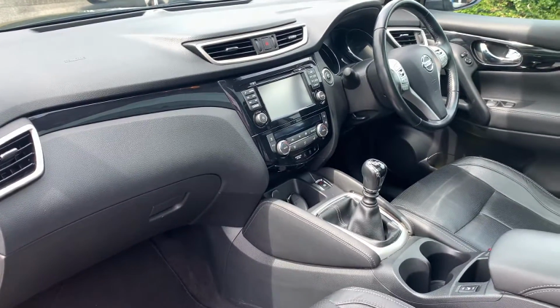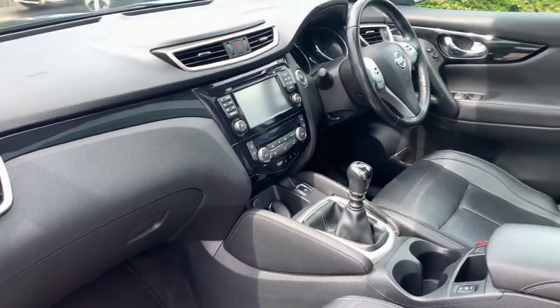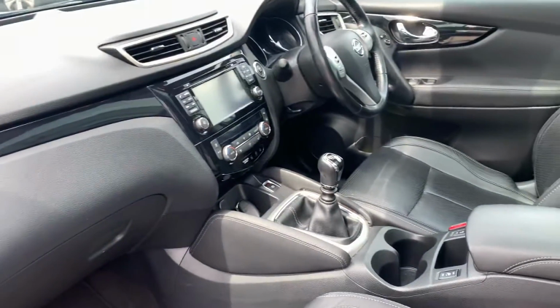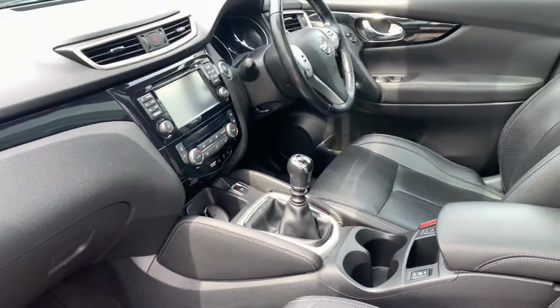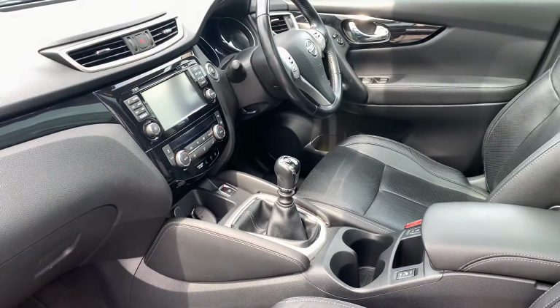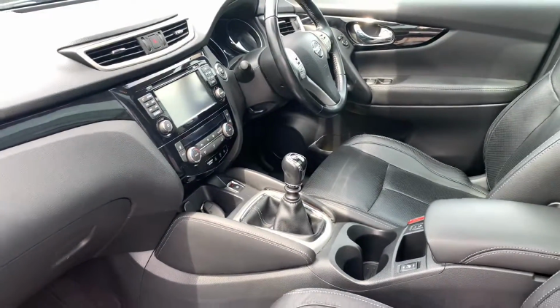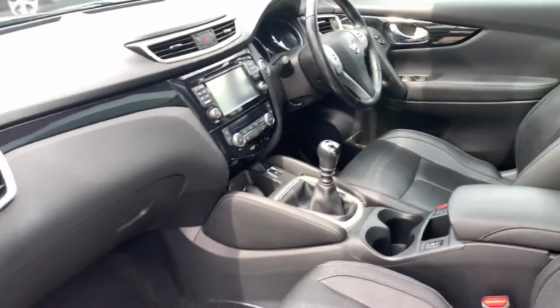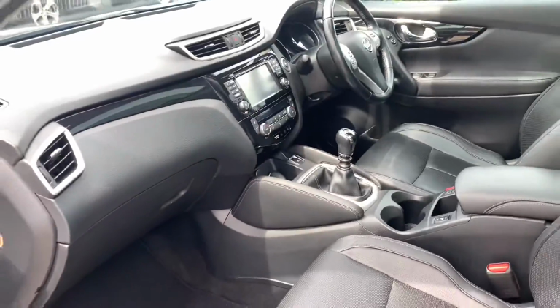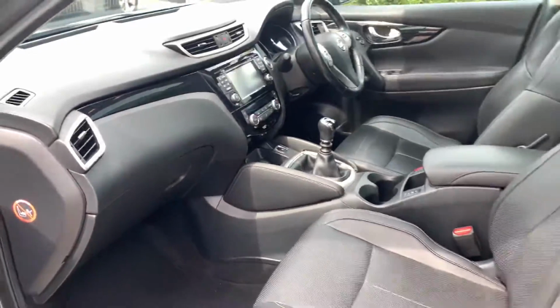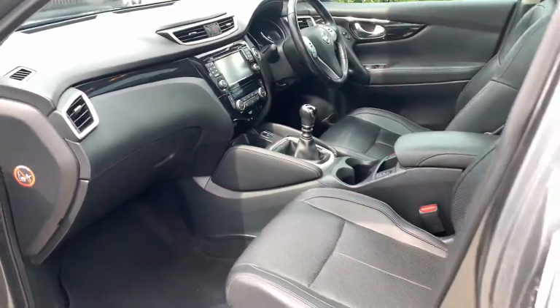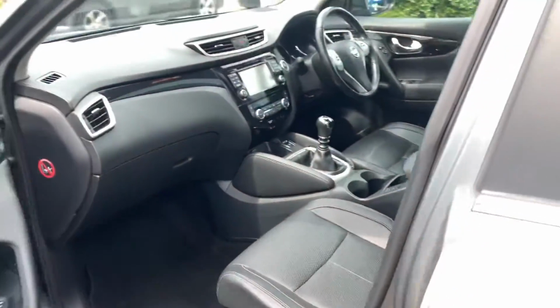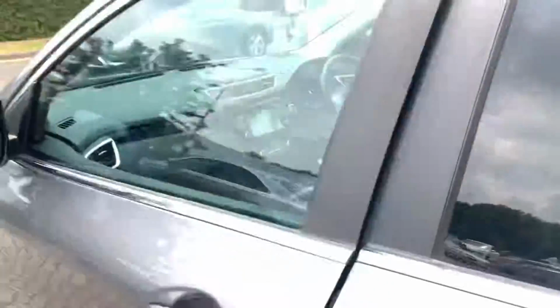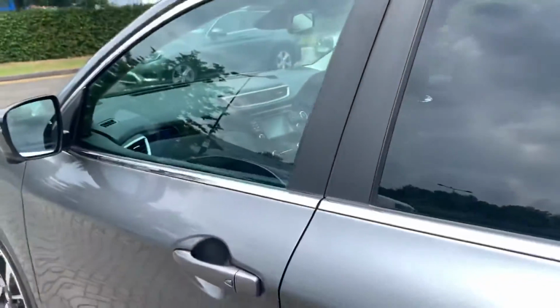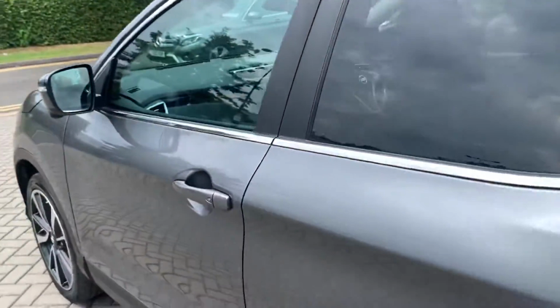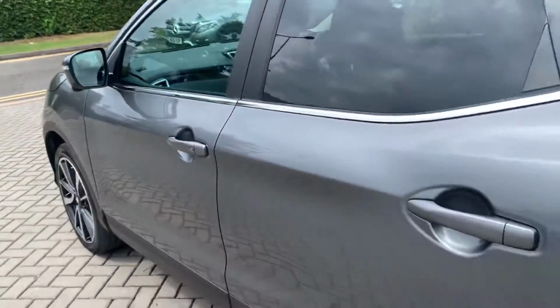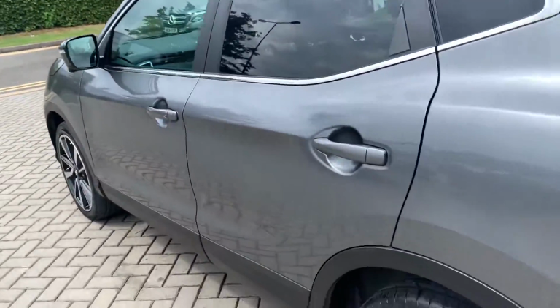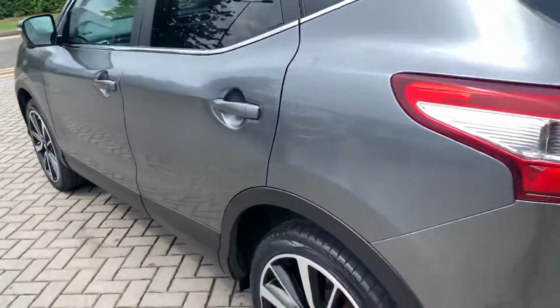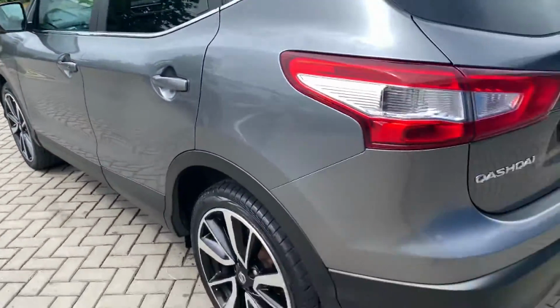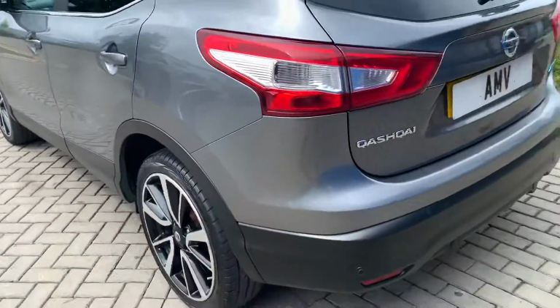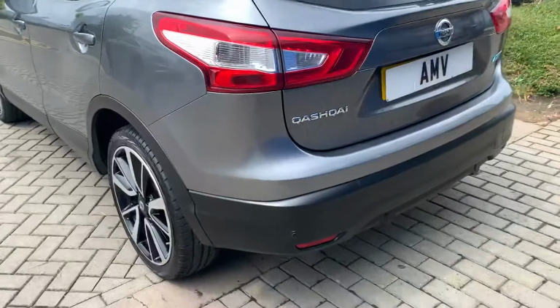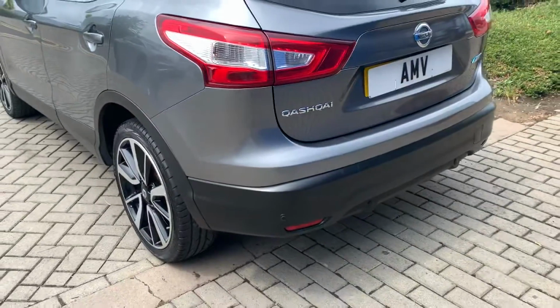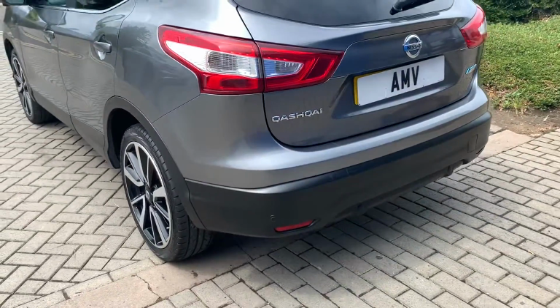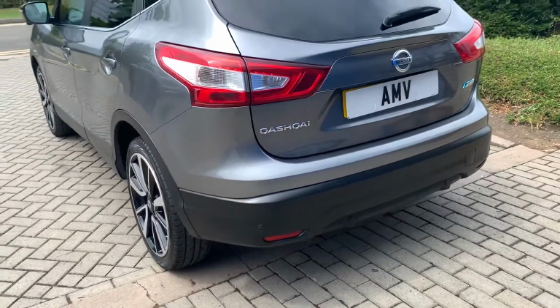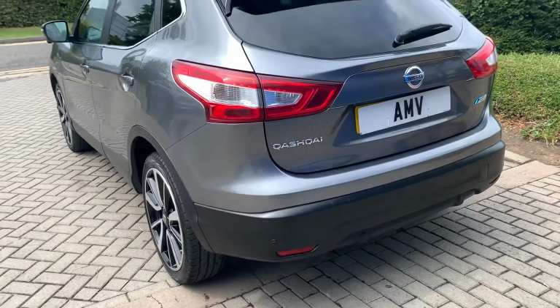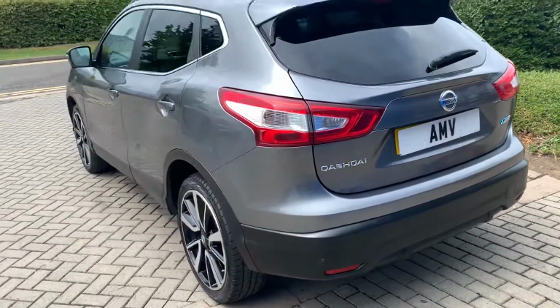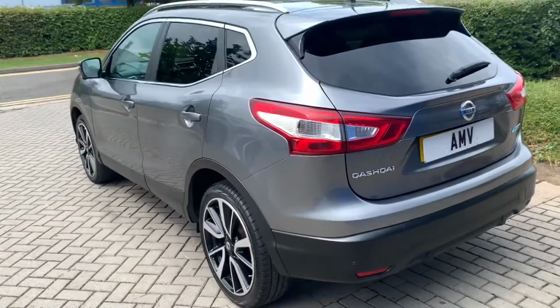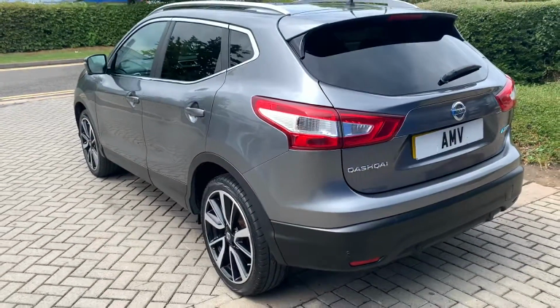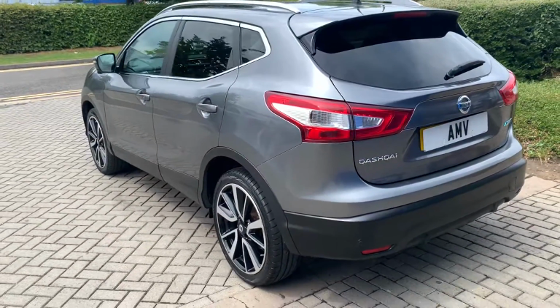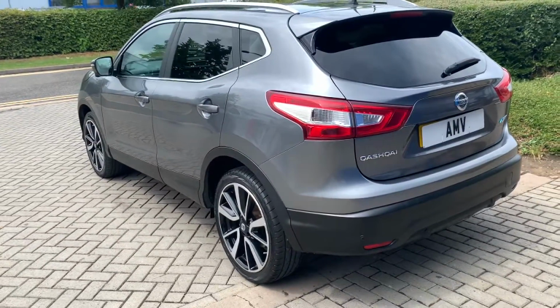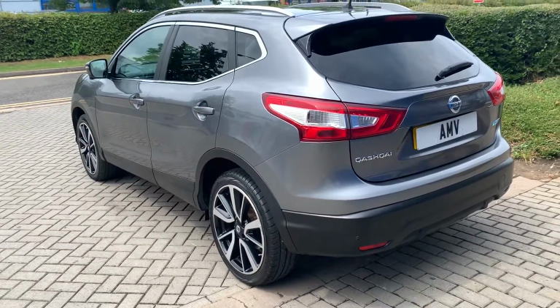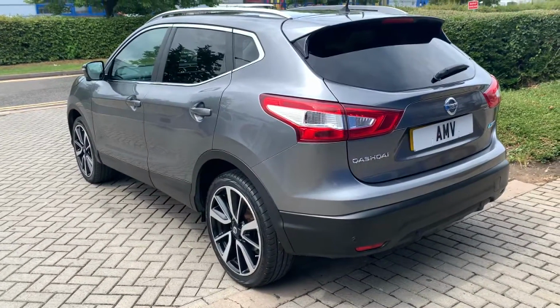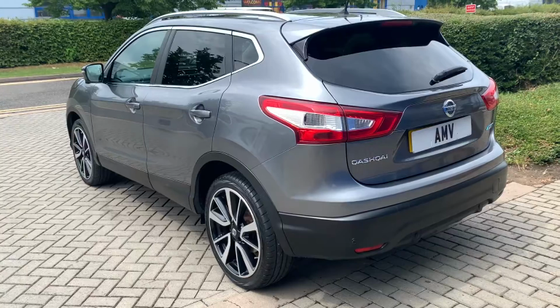You've got electric folding mirrors as well, electric windows all round, cruise control. There are no dents or dings. The wheels are in good order - they're not perfect, a couple of little knocks on the edges, but they're not horrendous.